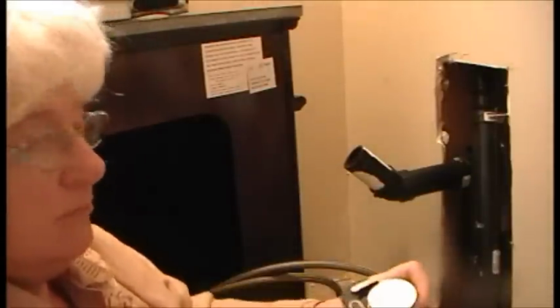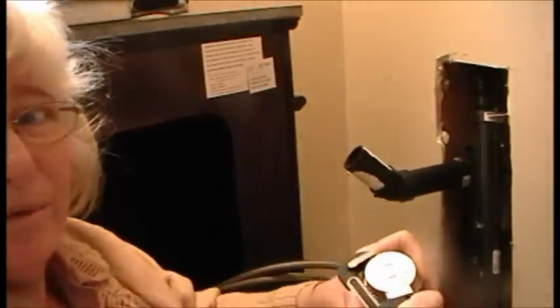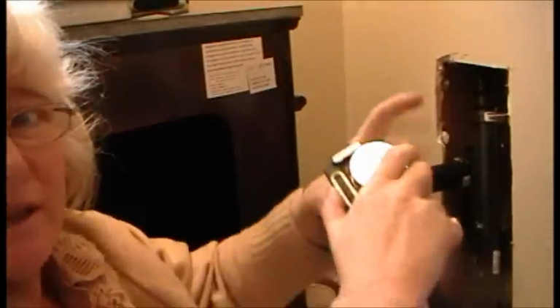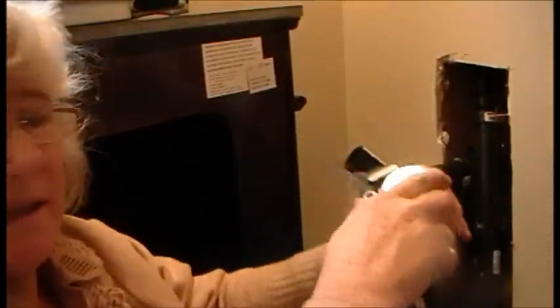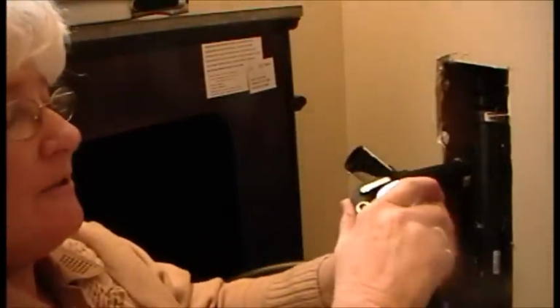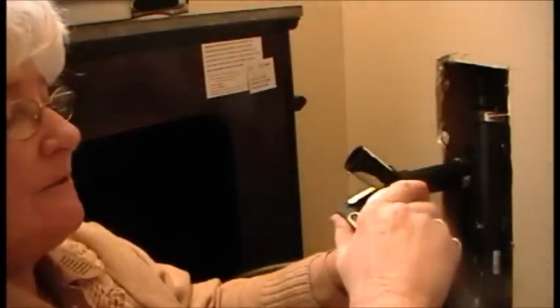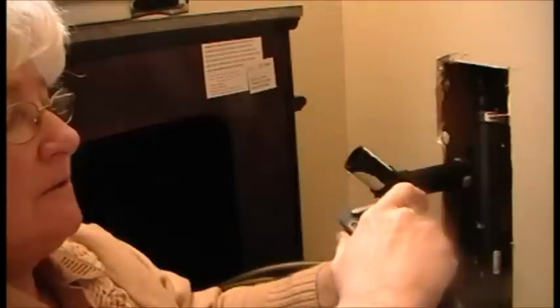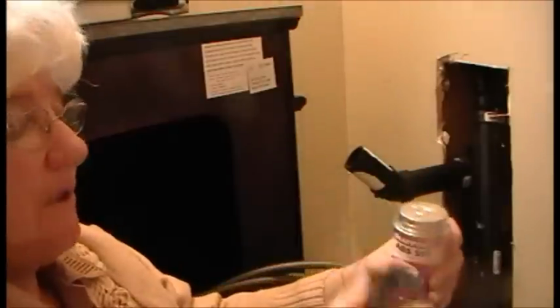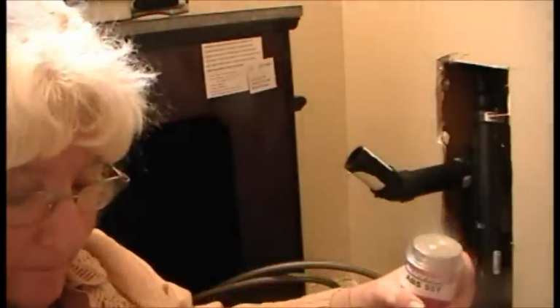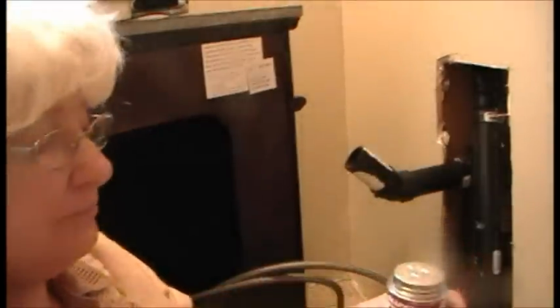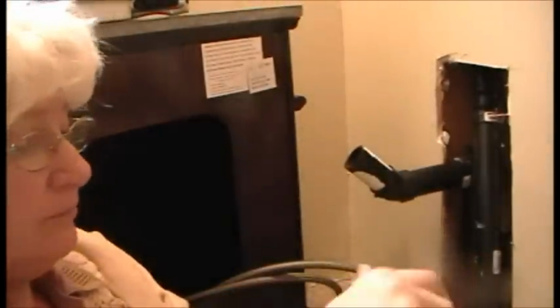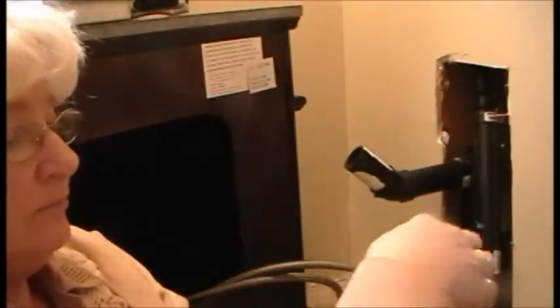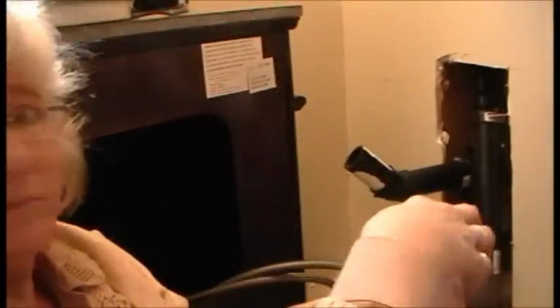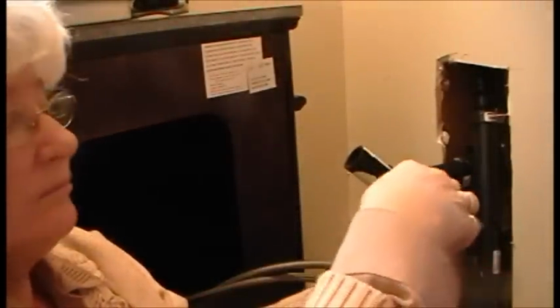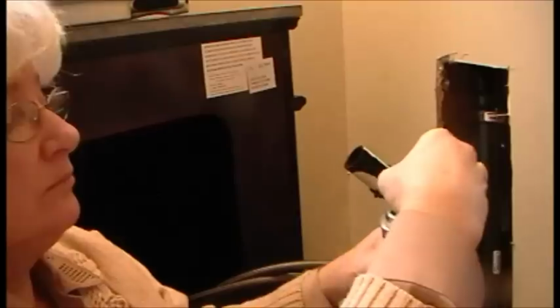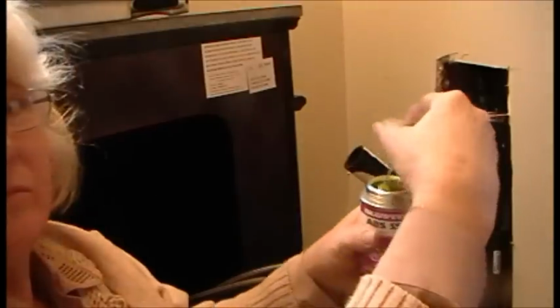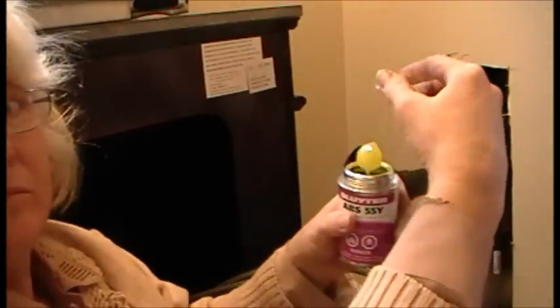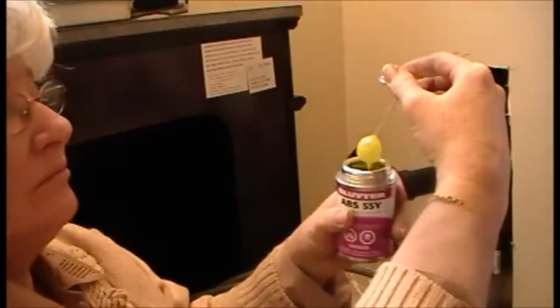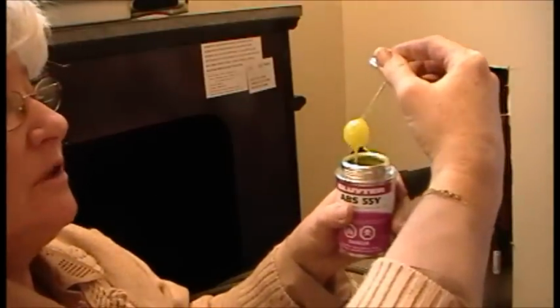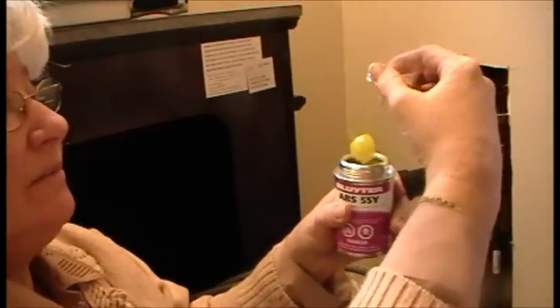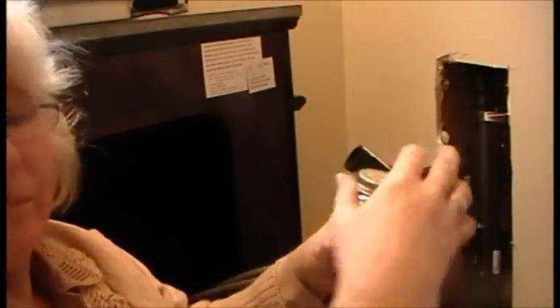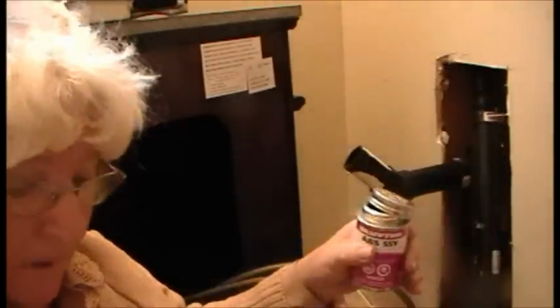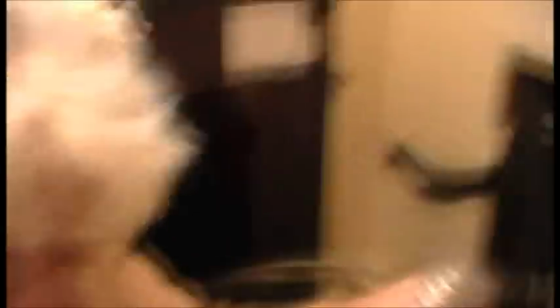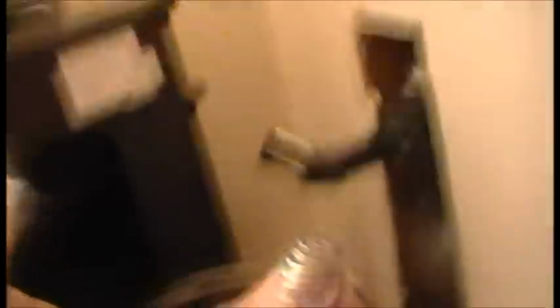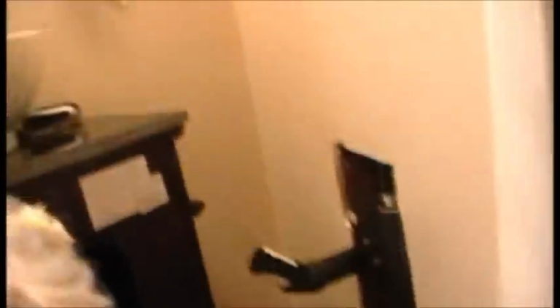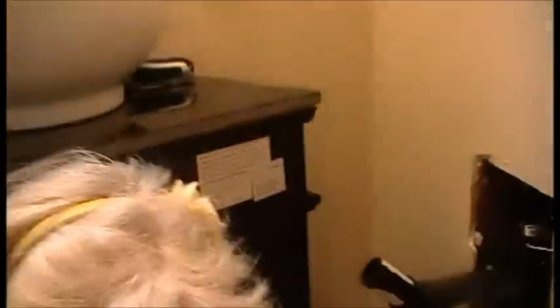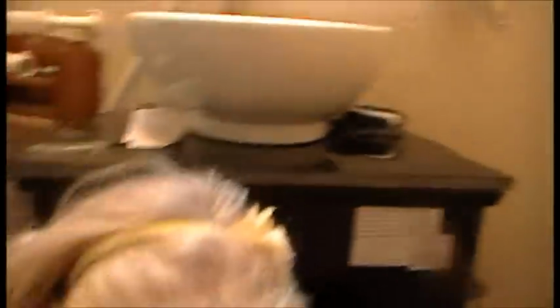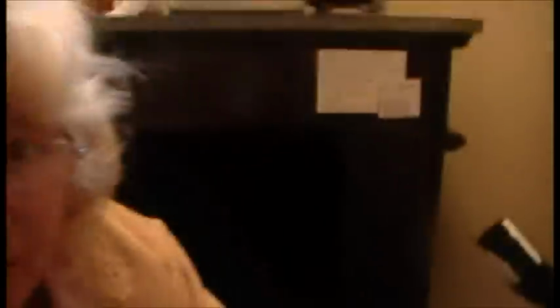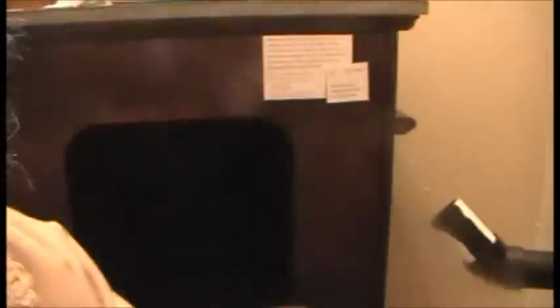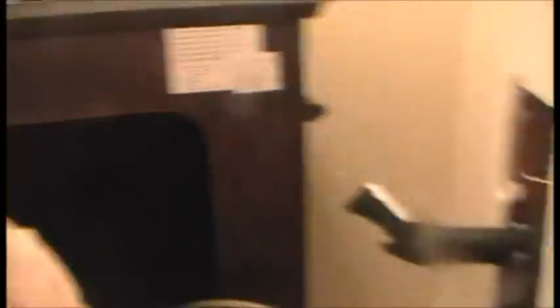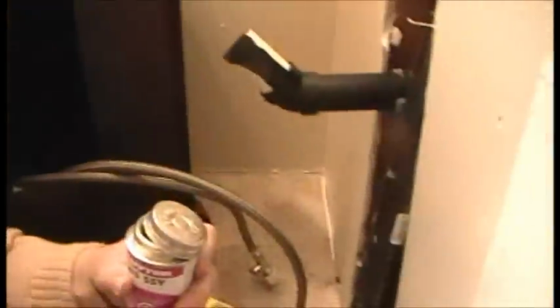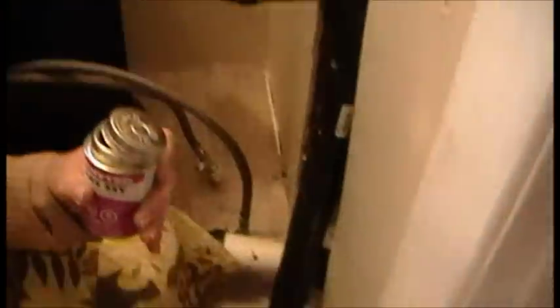Now the brush is in this container. You see that? It's very simple to glue things together here.